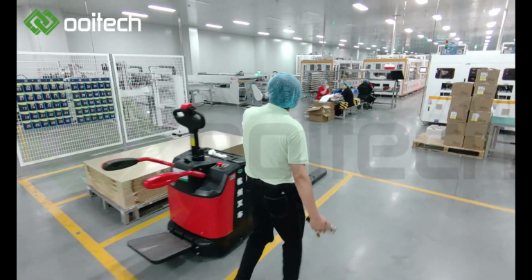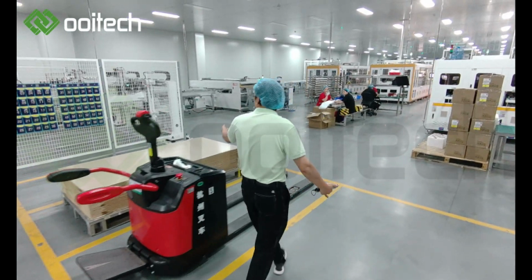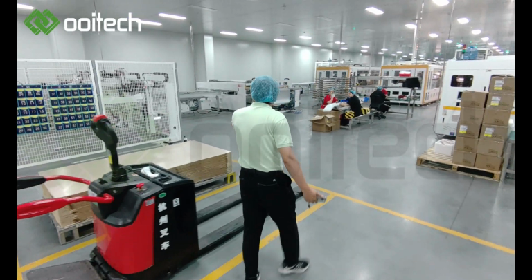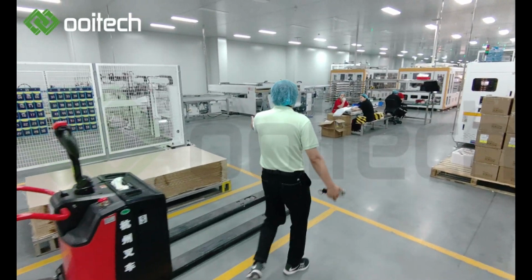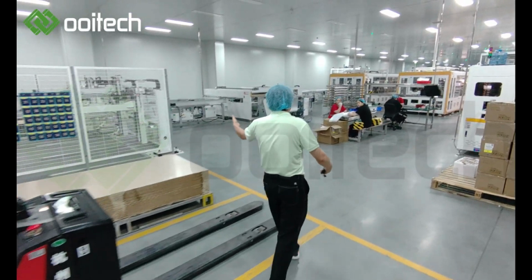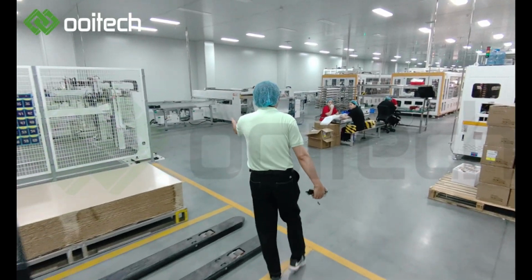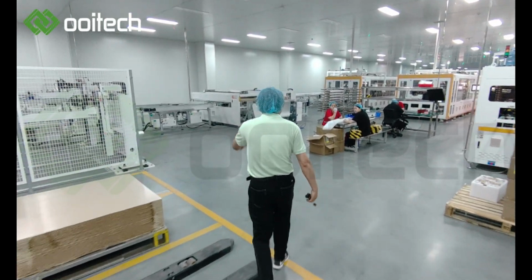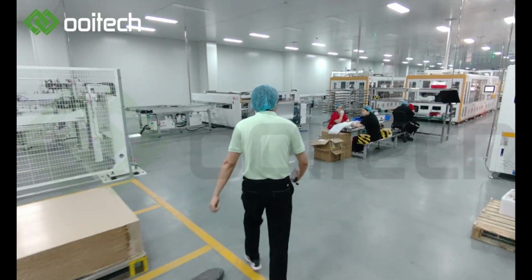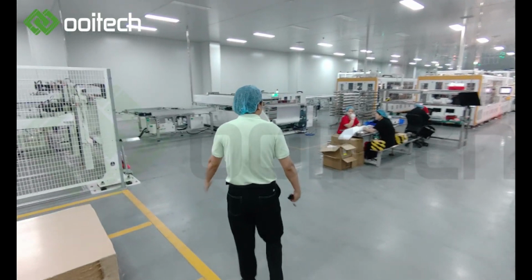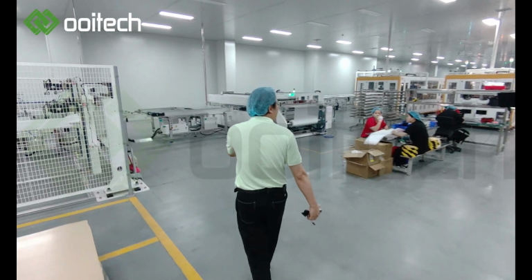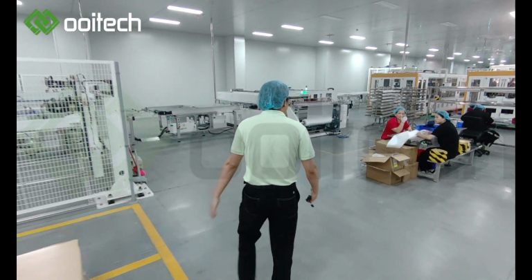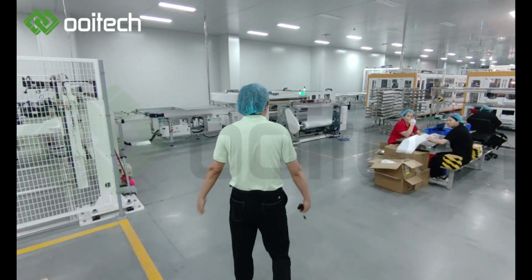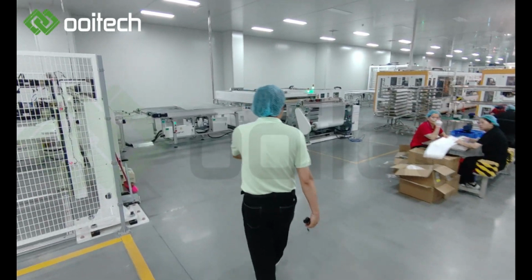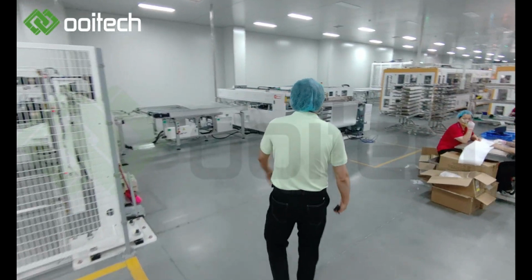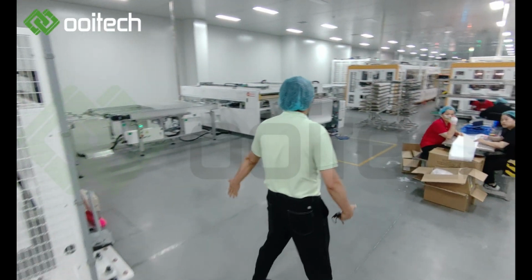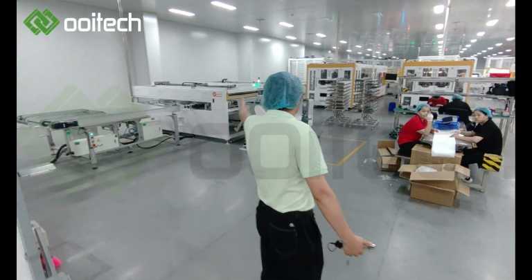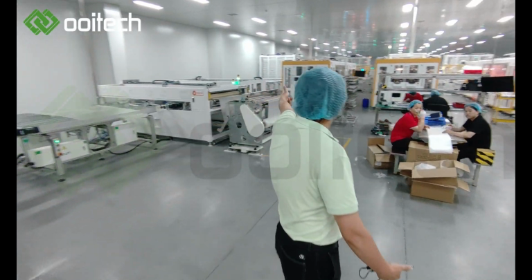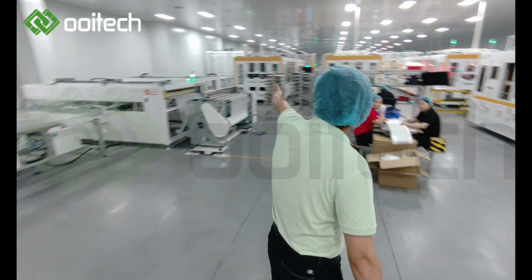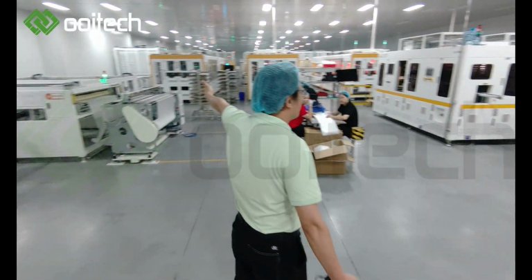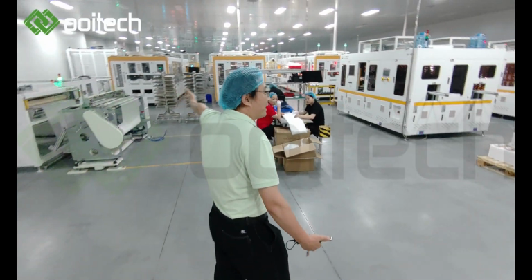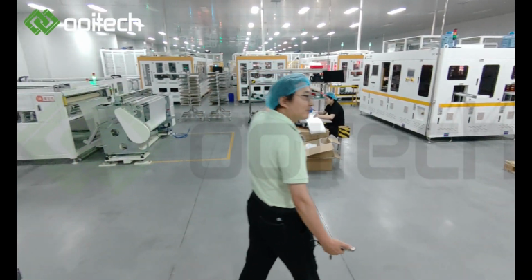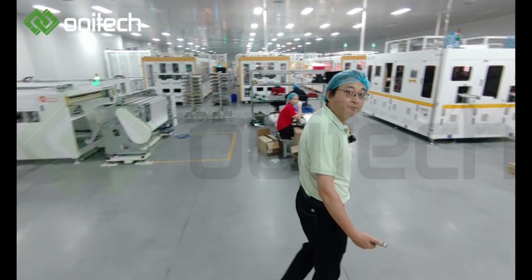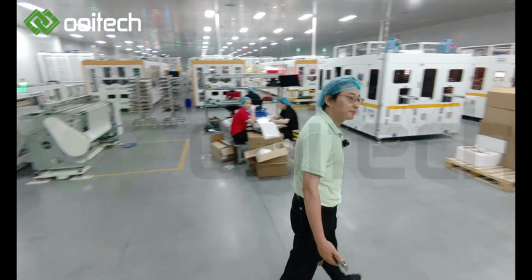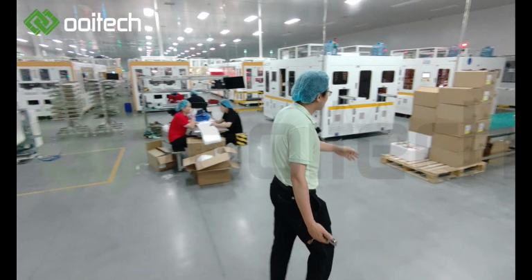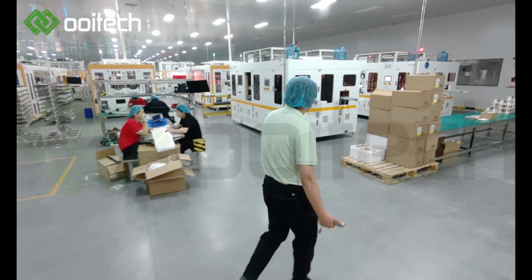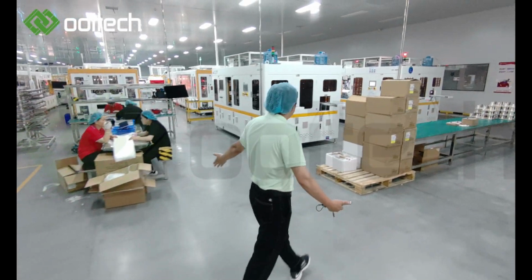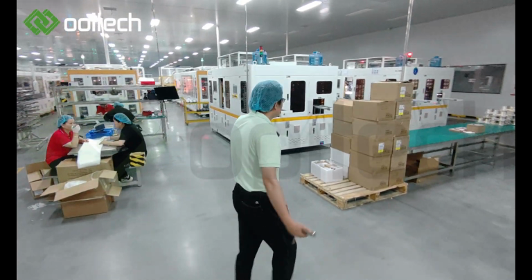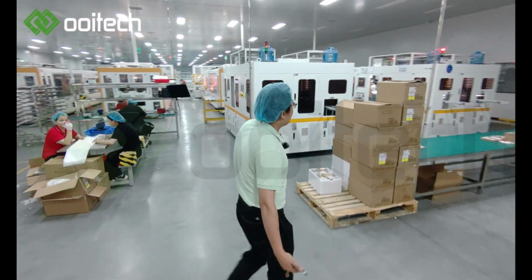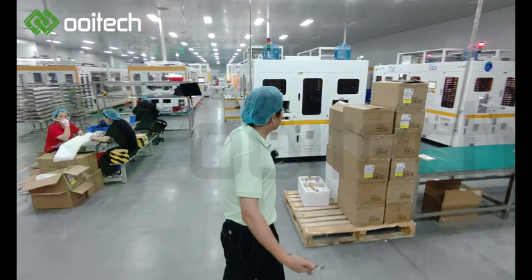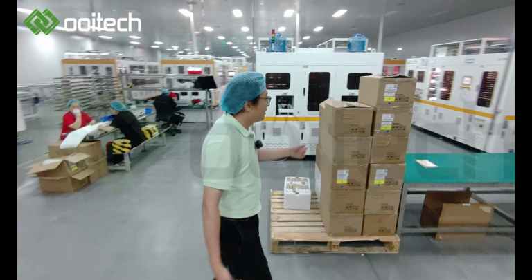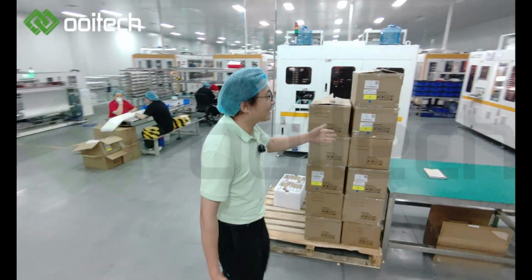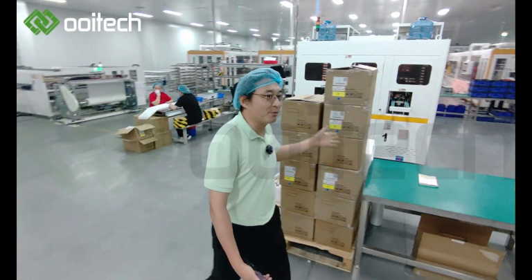First EVA cutter. And next, two buffers. Here is the laser cupping machine.